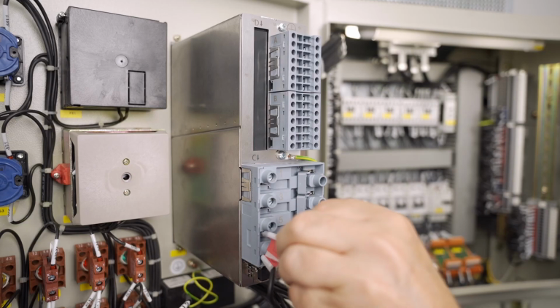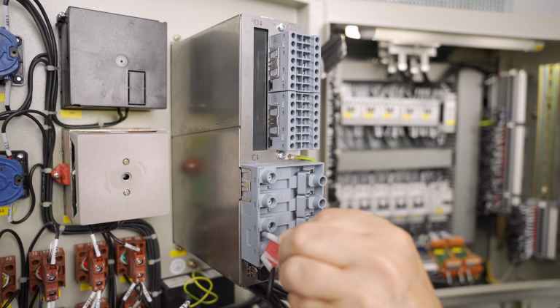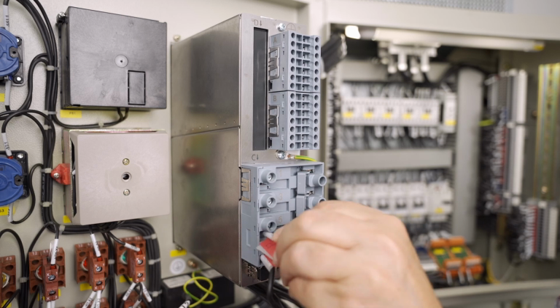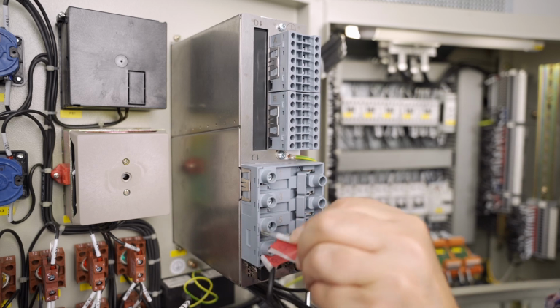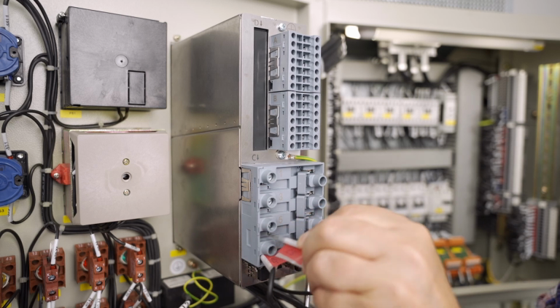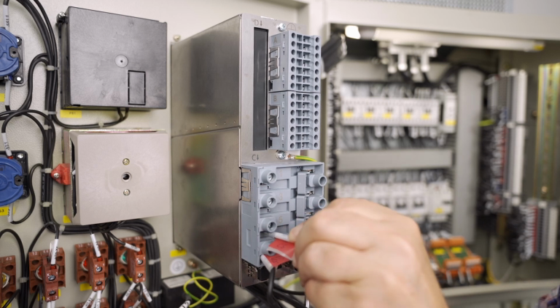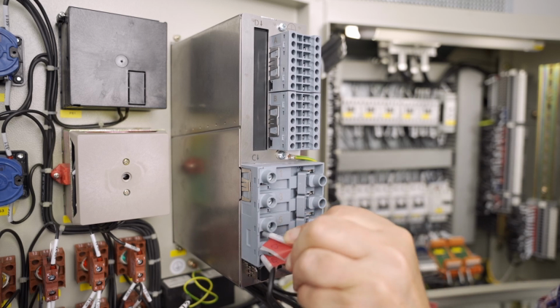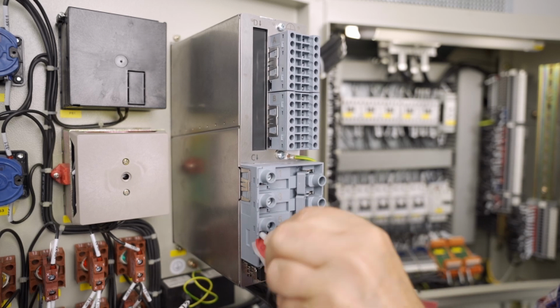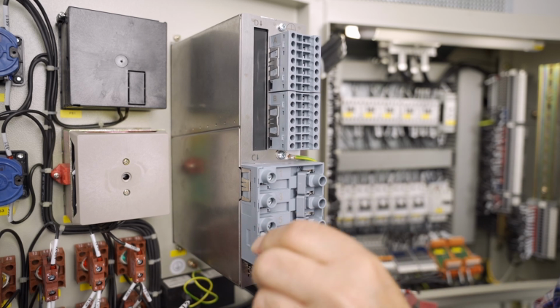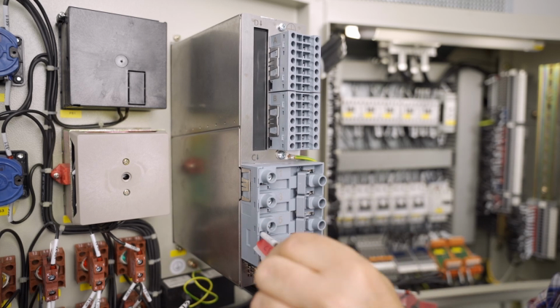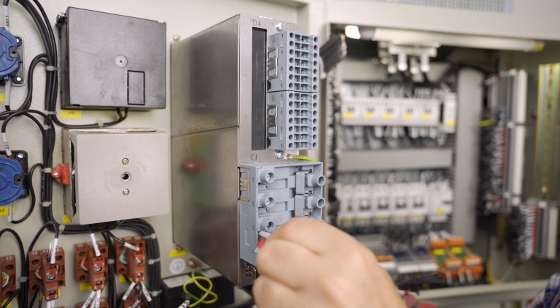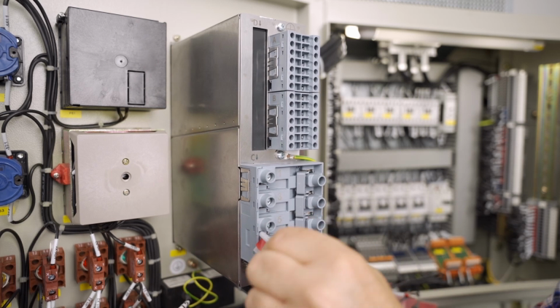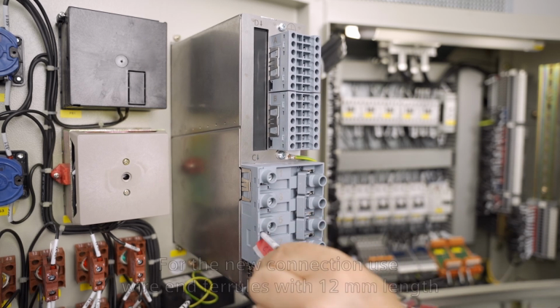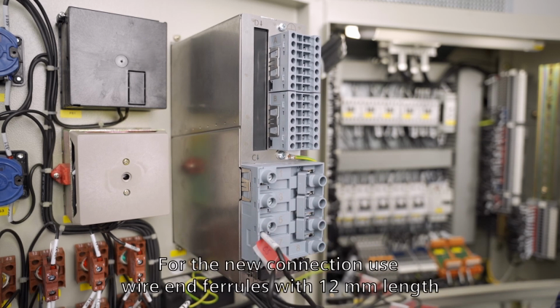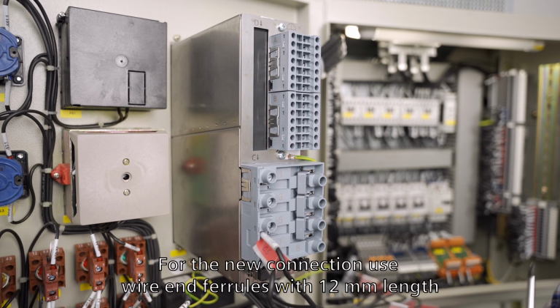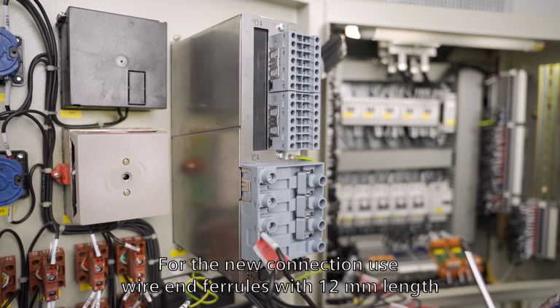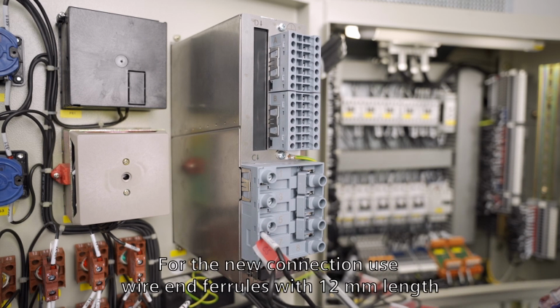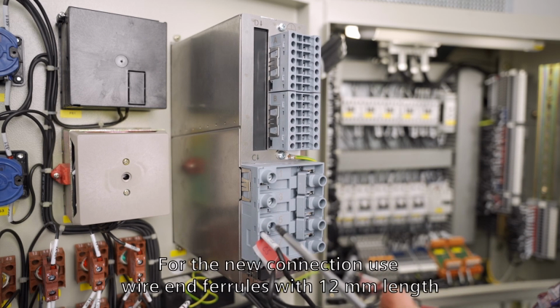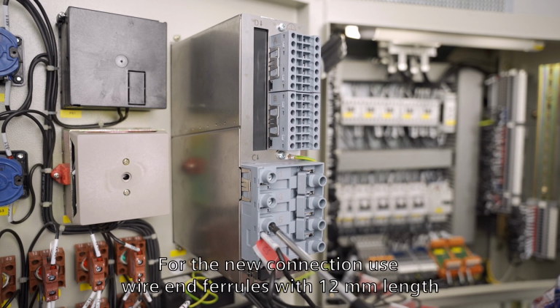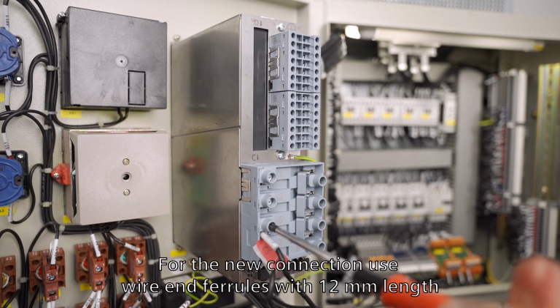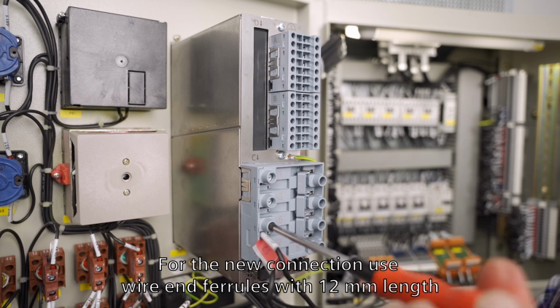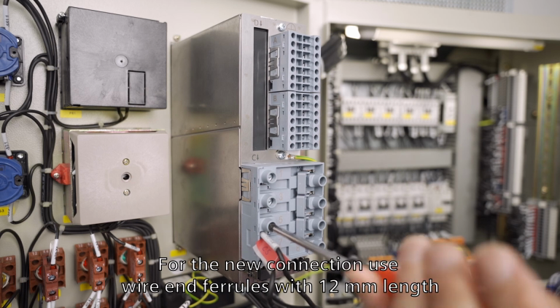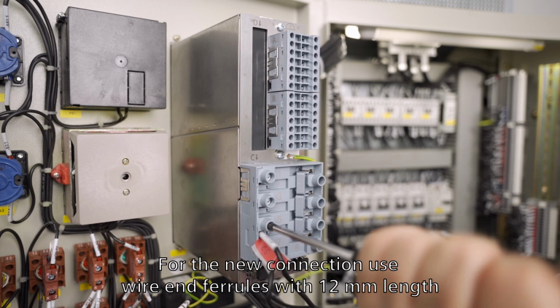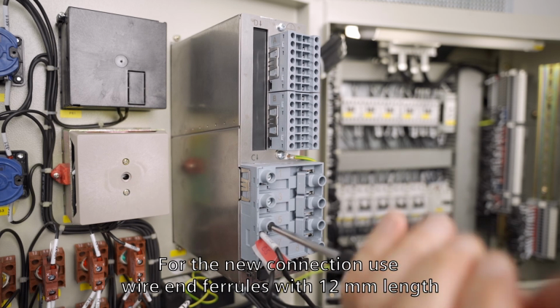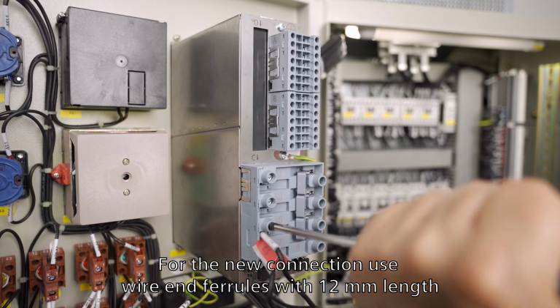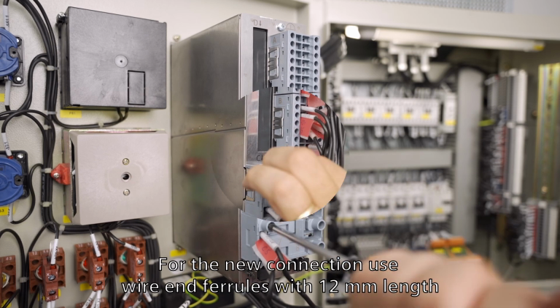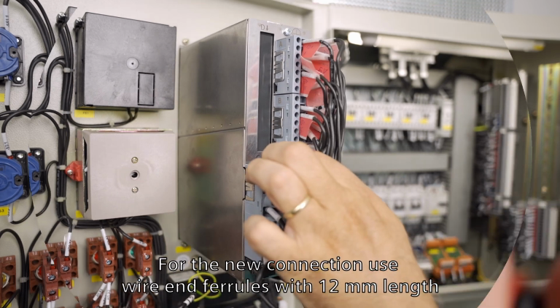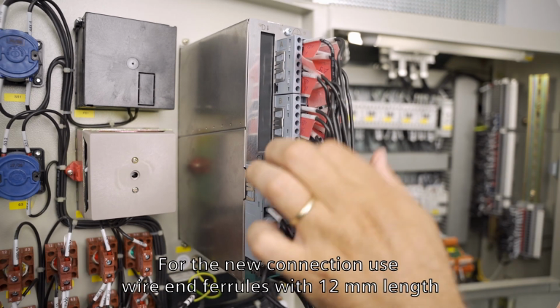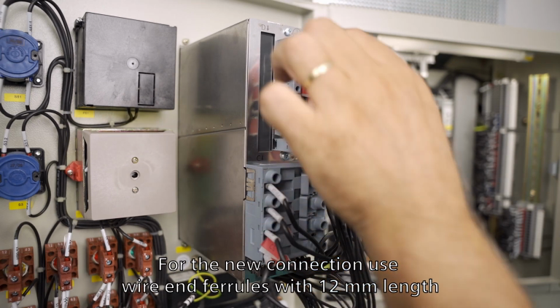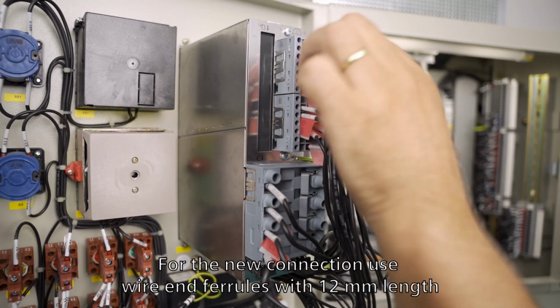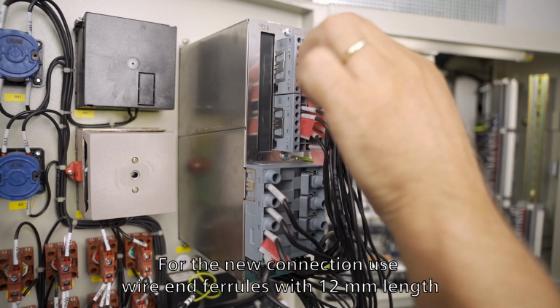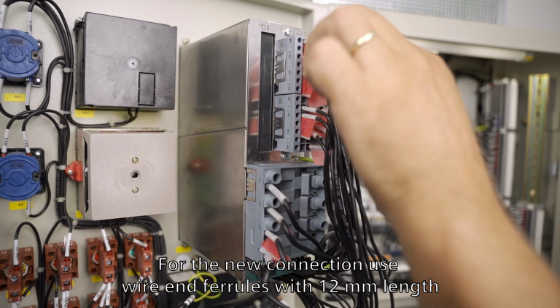When rewiring, please pay attention to the length of the wire end ferrules. To ensure a proper connection, you need wire end ferrules with a length of 12 mm.